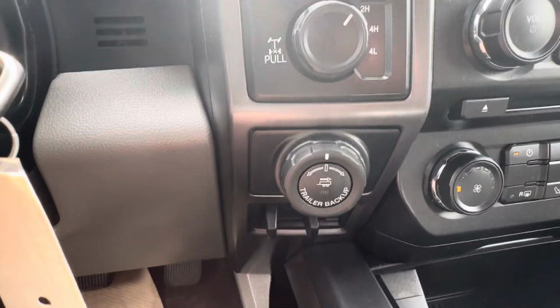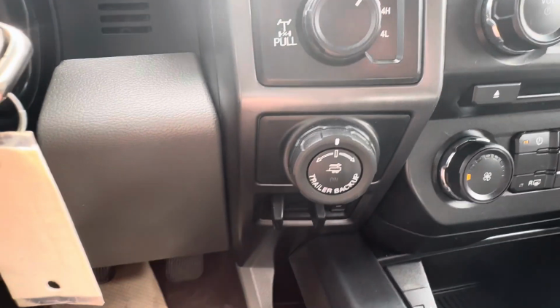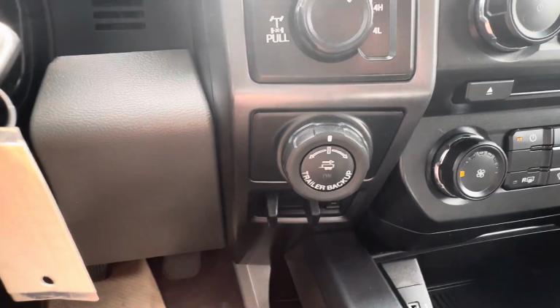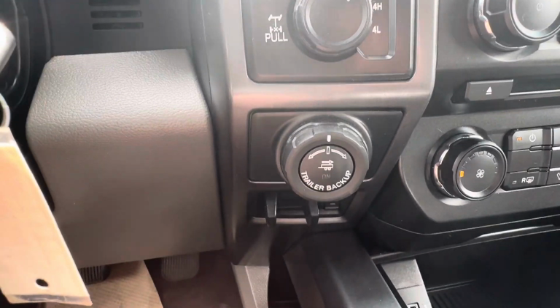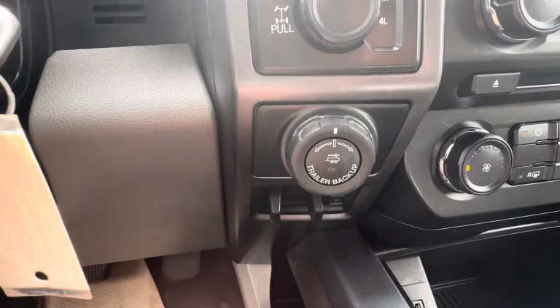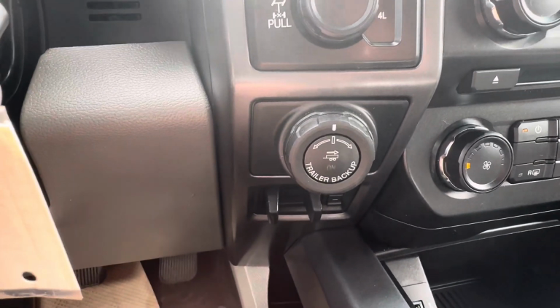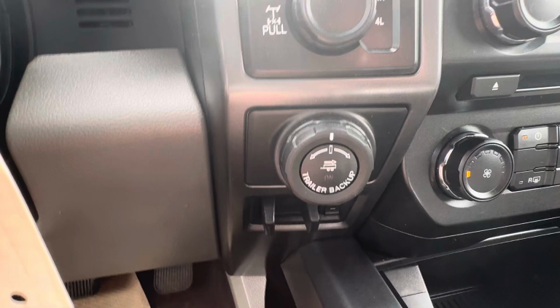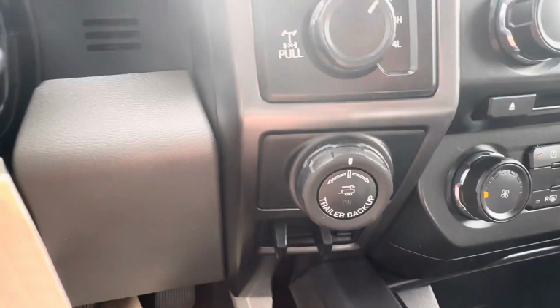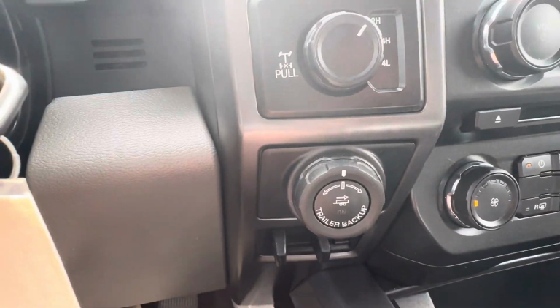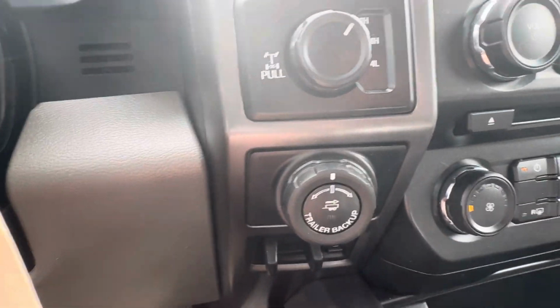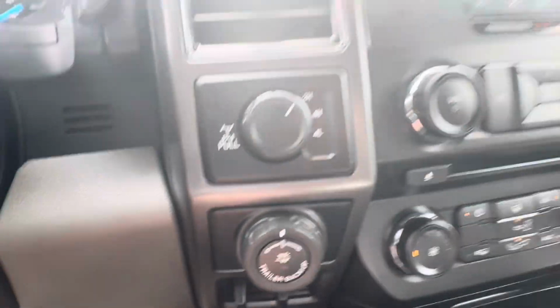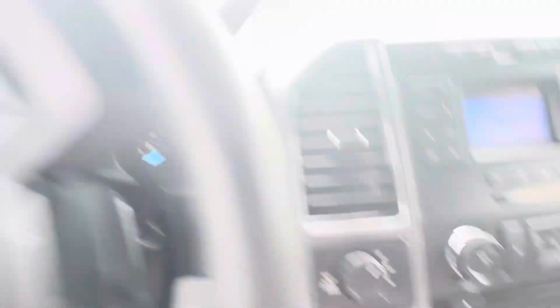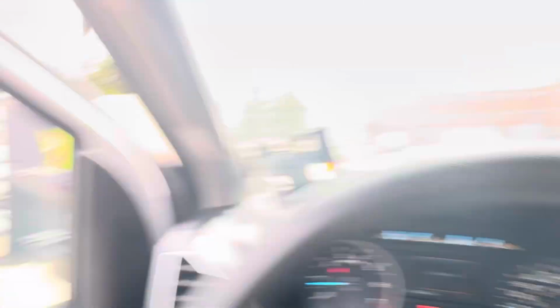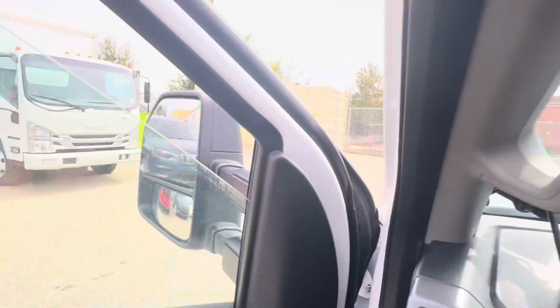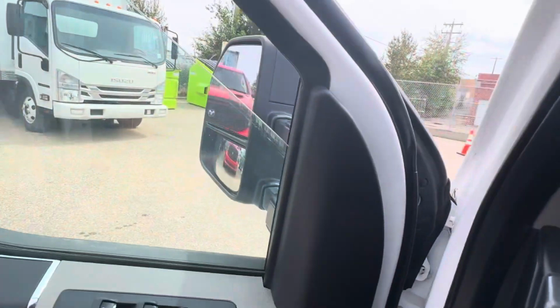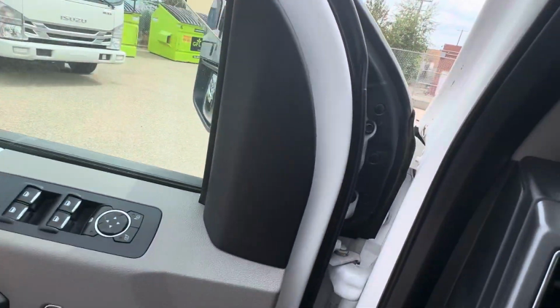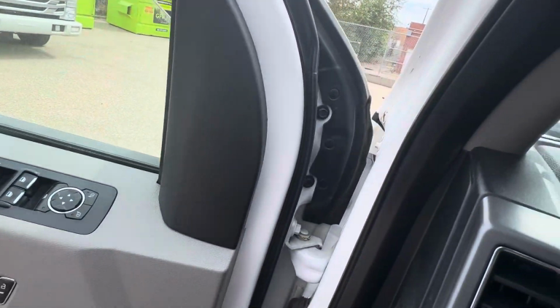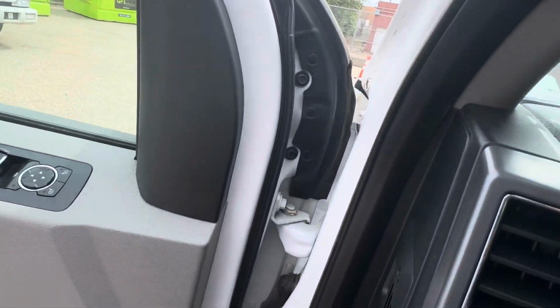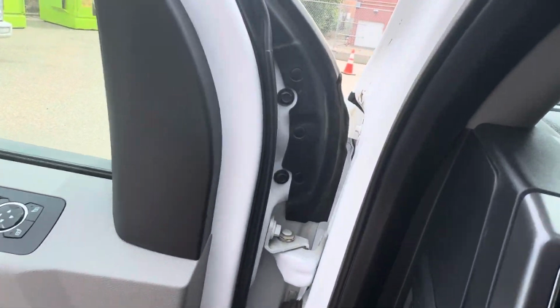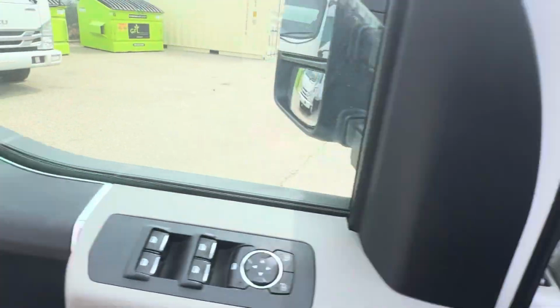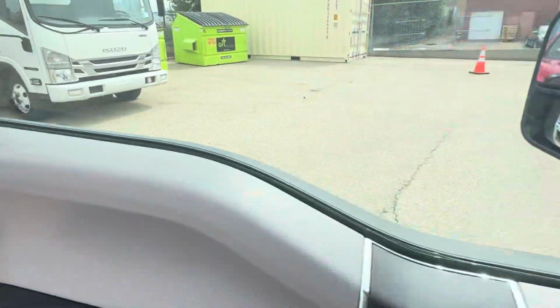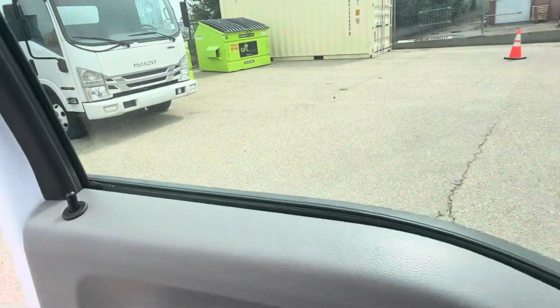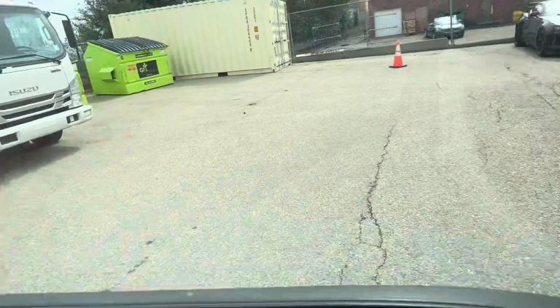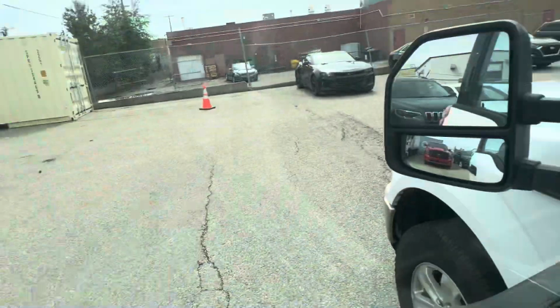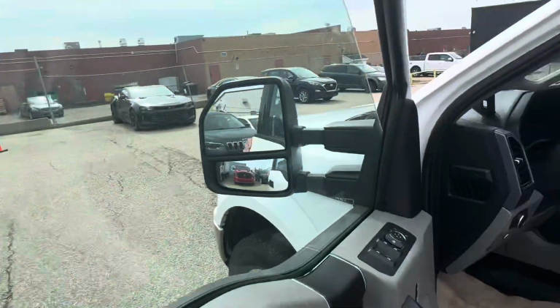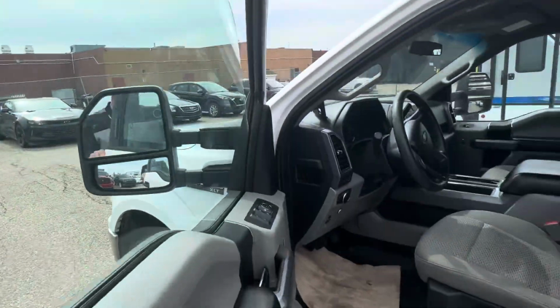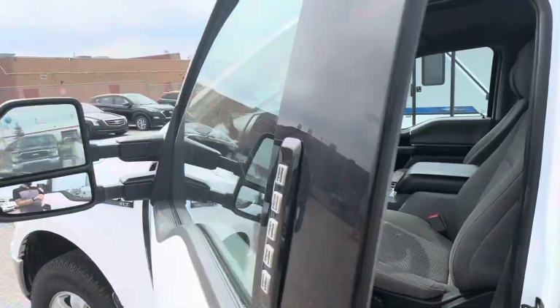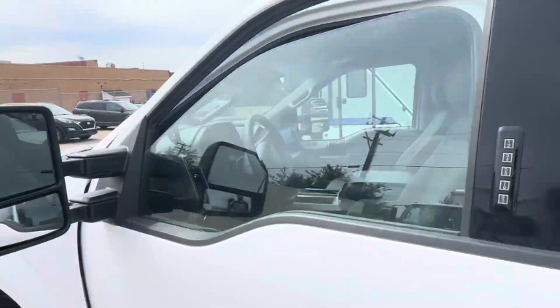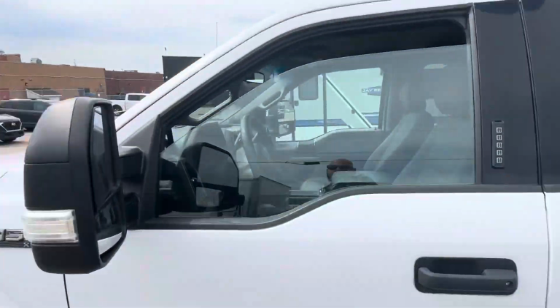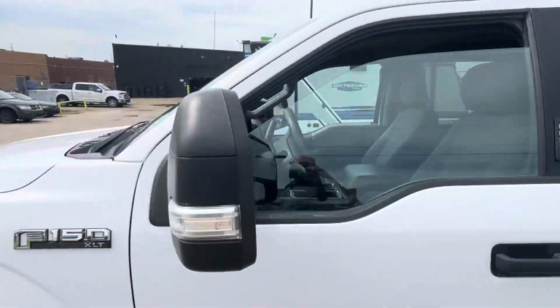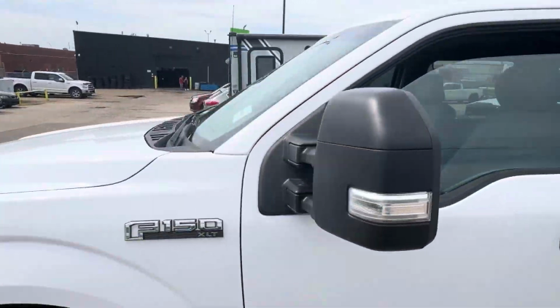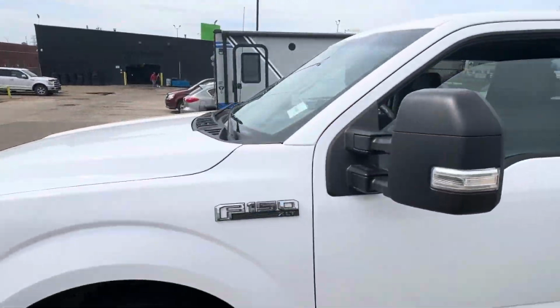So just in case maybe you're not a pro at backing up a trailer, or maybe somebody you live with or work with might be using it too and they're not the best — it's okay, you have something to help you out.